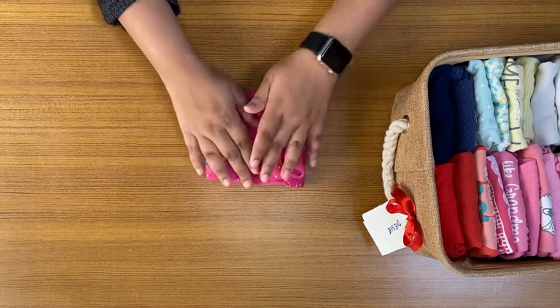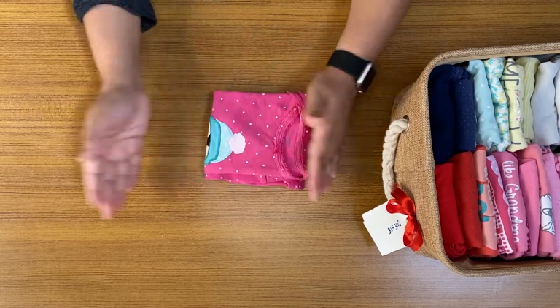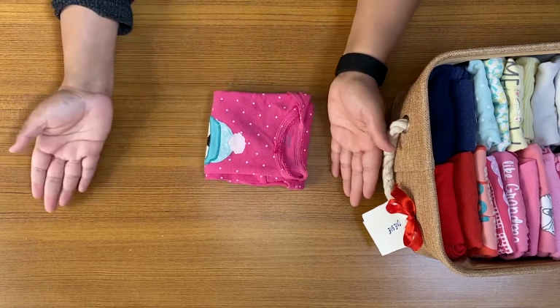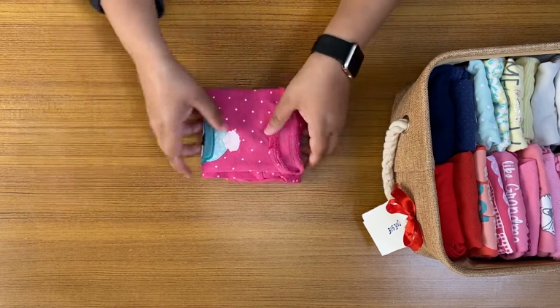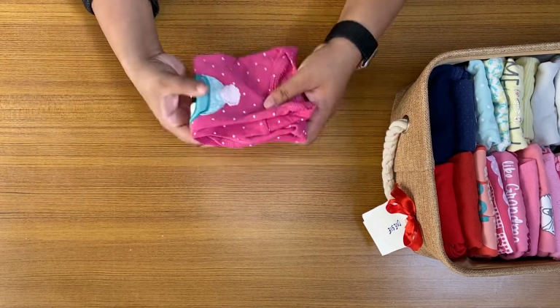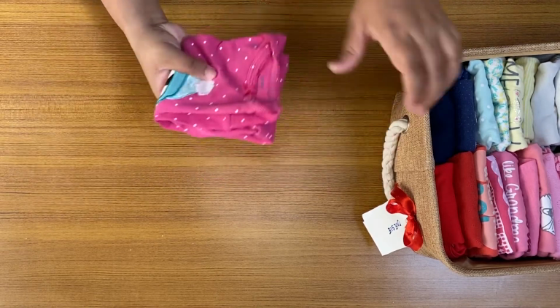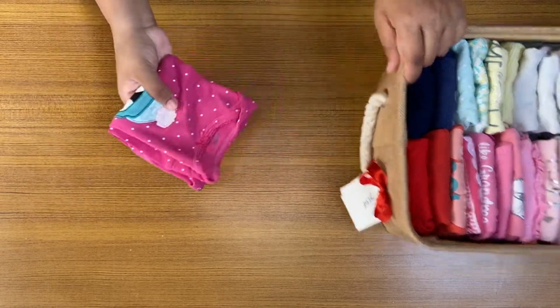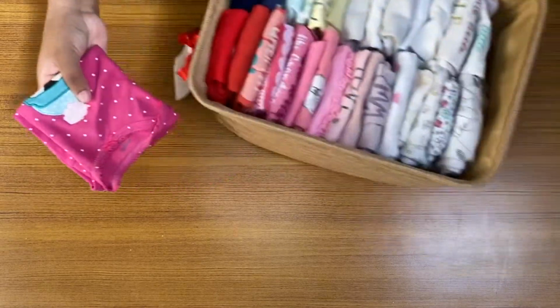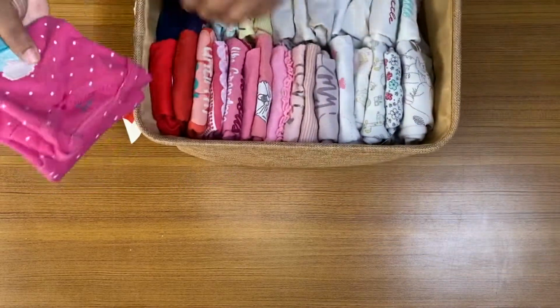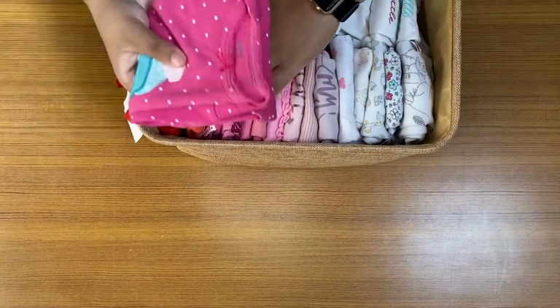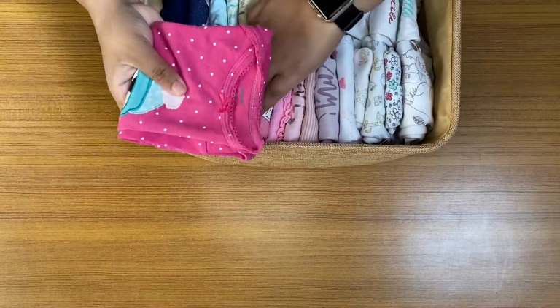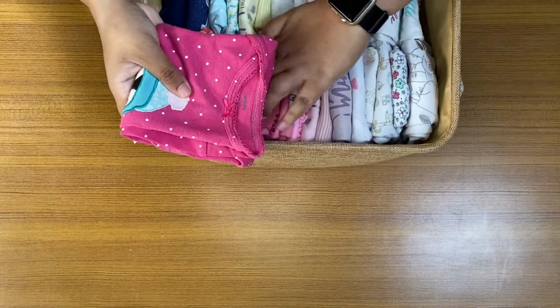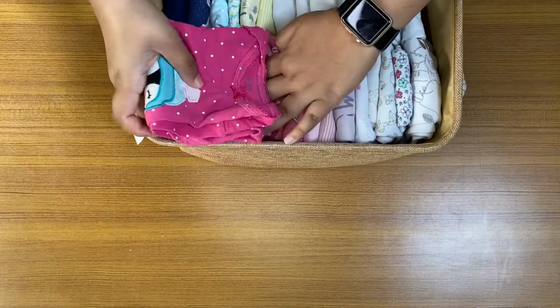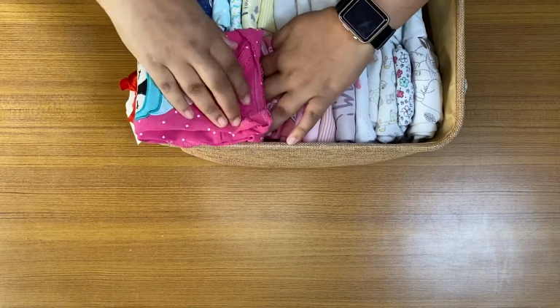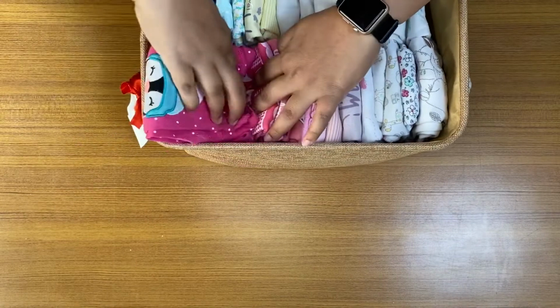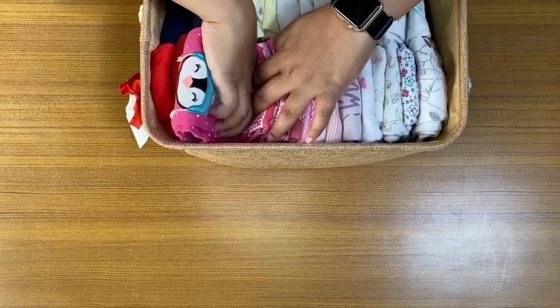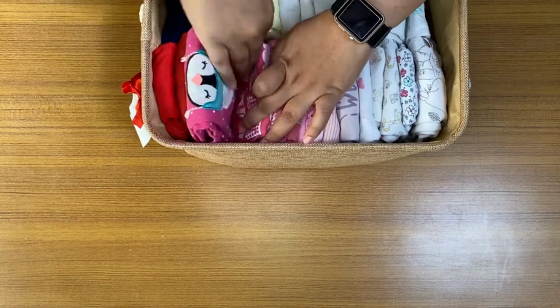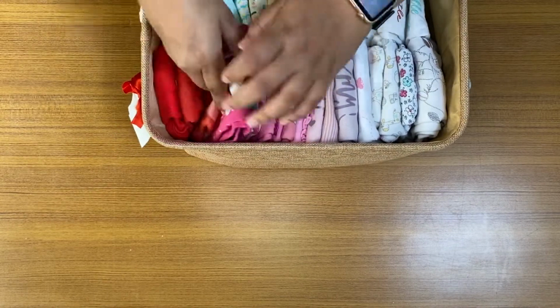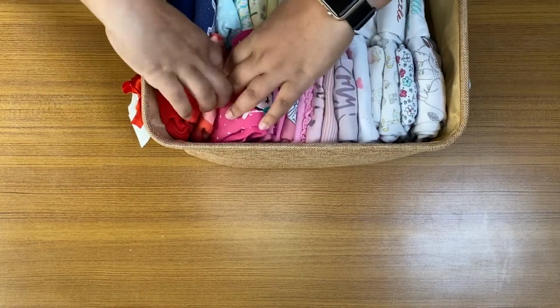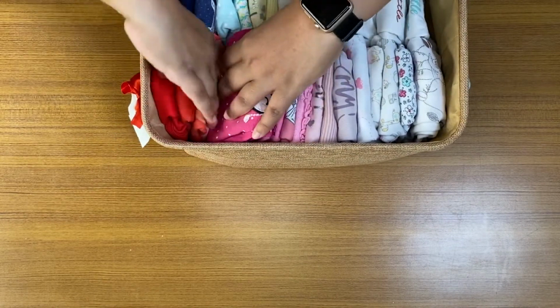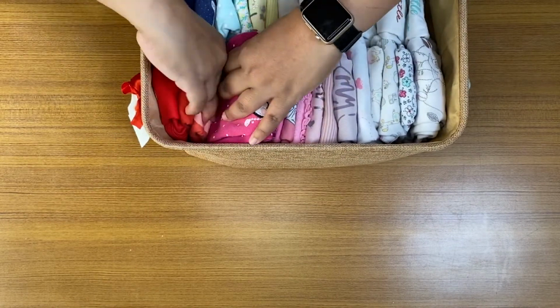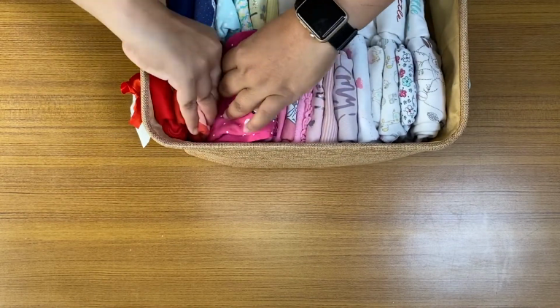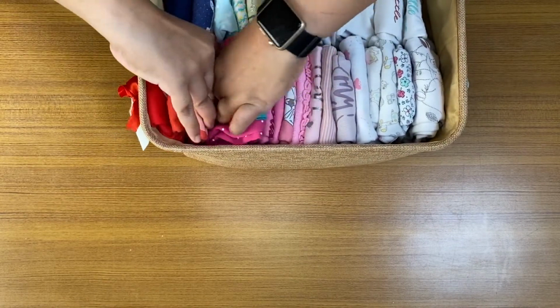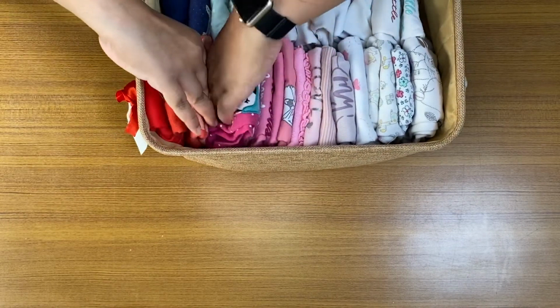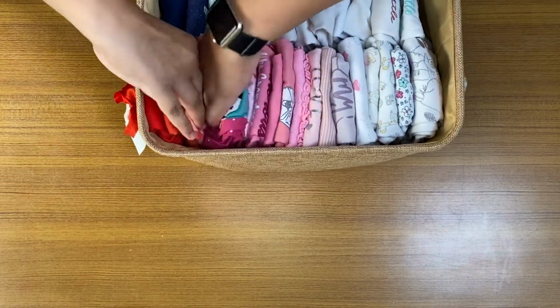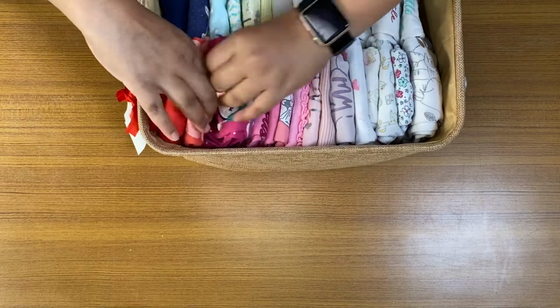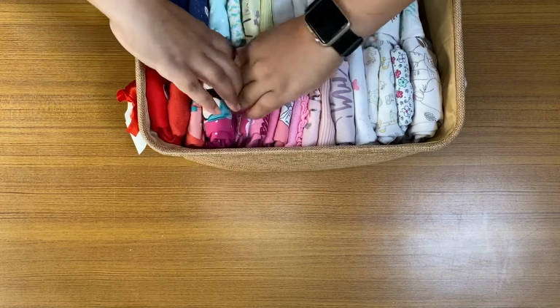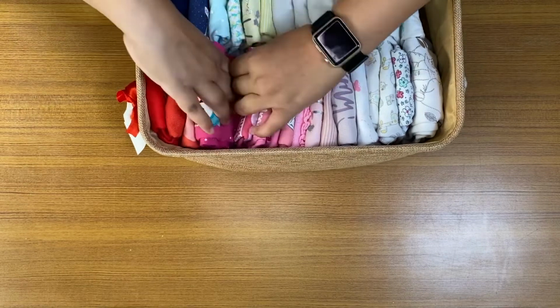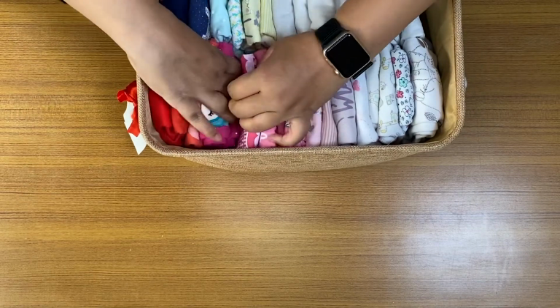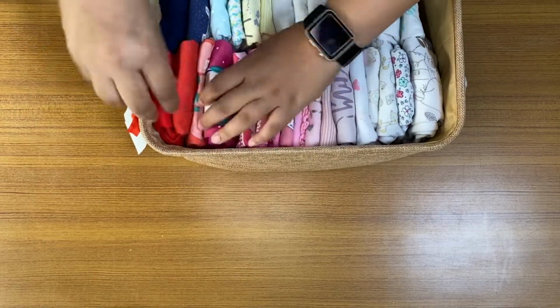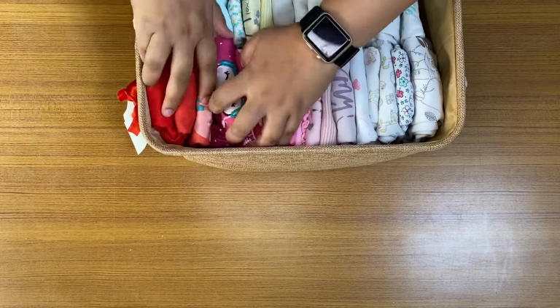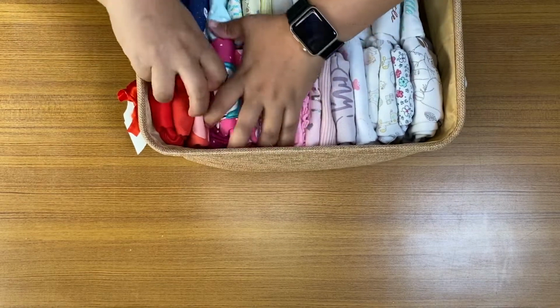That's it! Isn't it a neat and tidy way to fold a onesie? Then put it up in its organizer at its place.